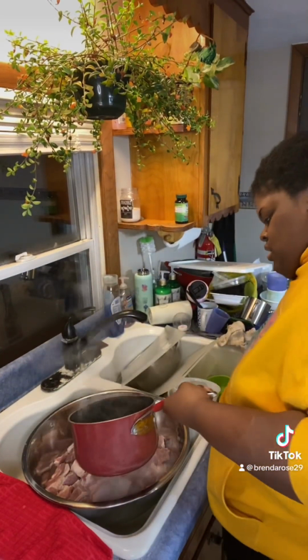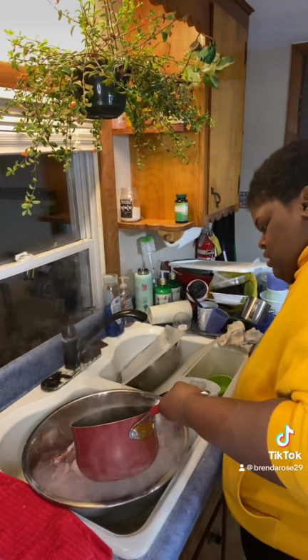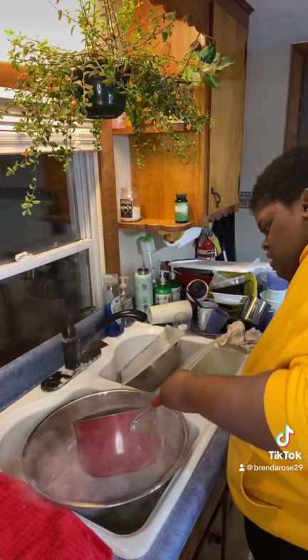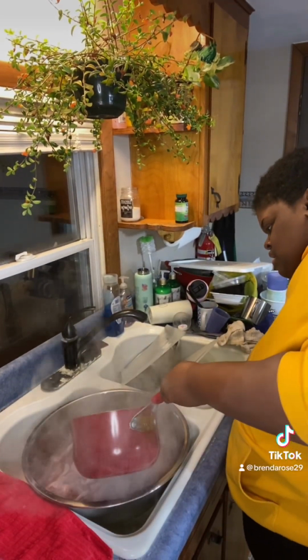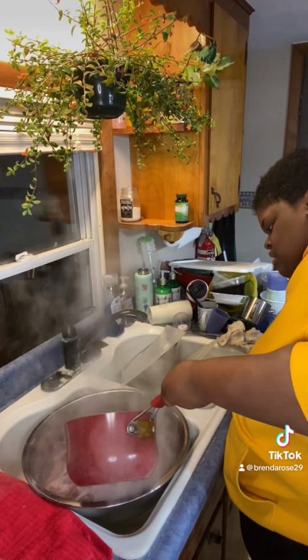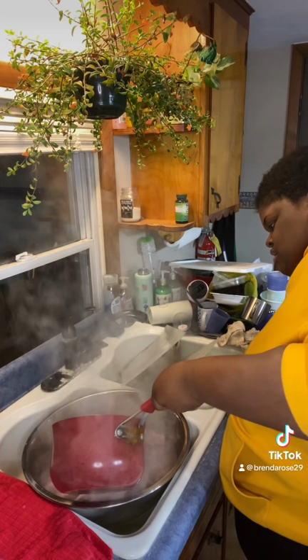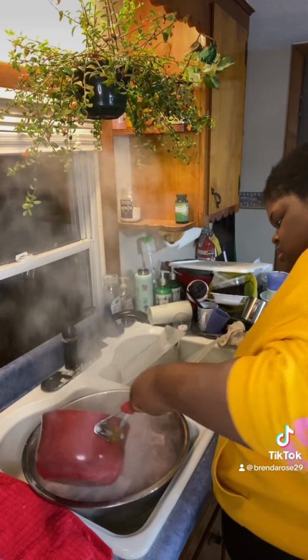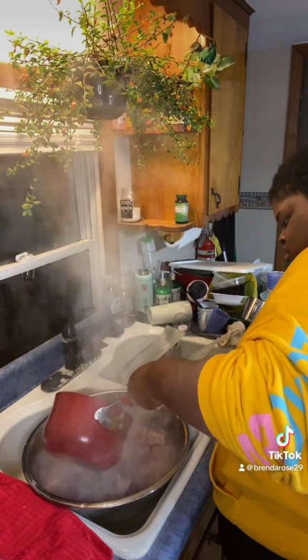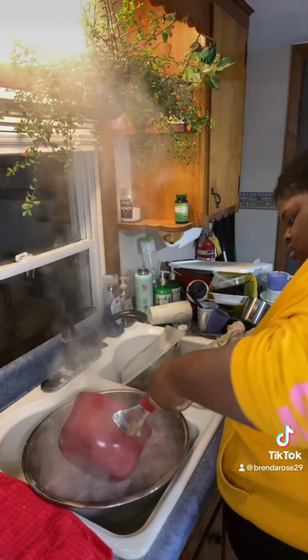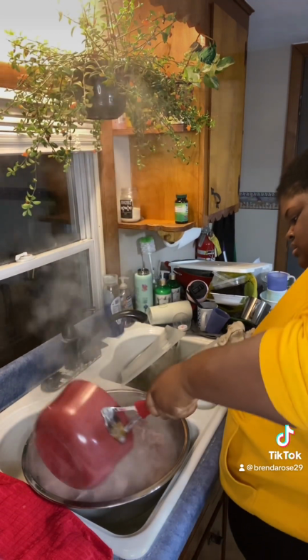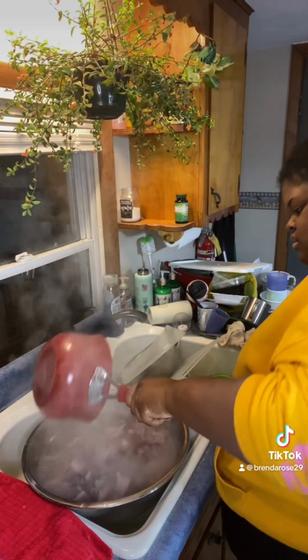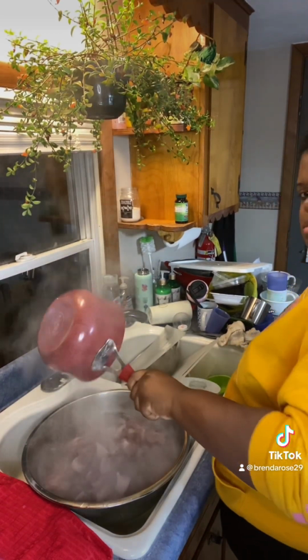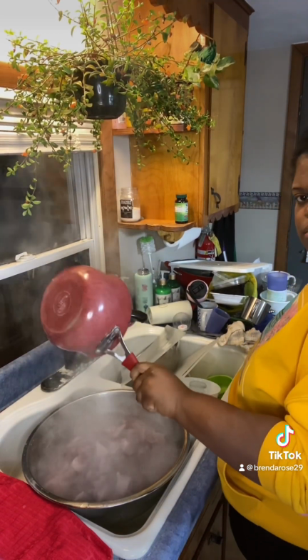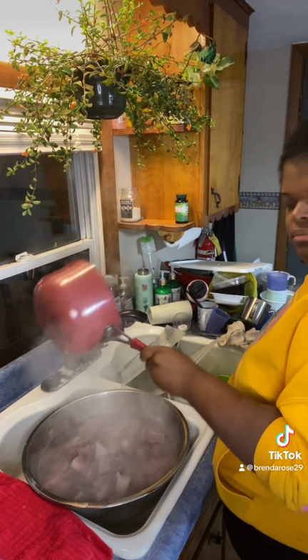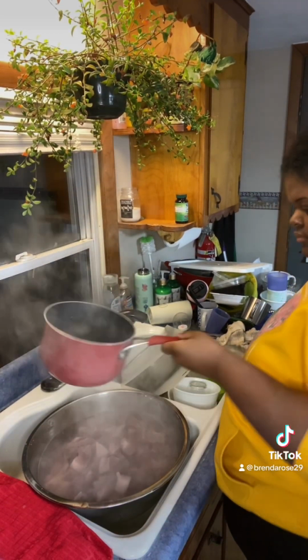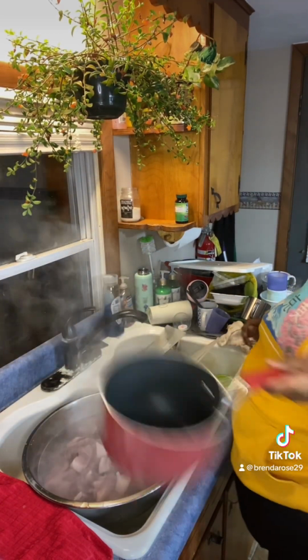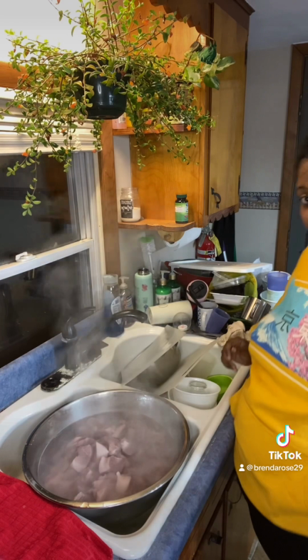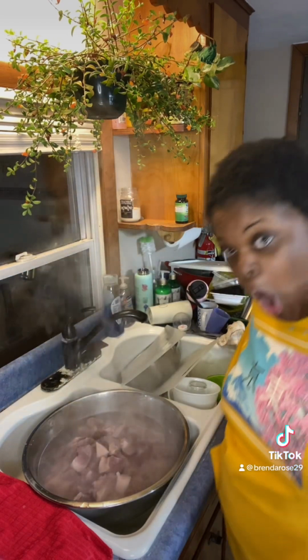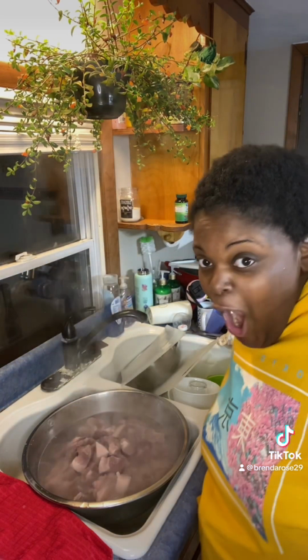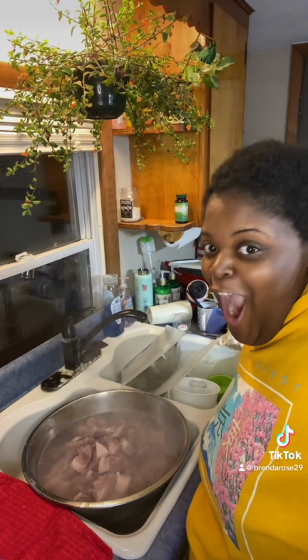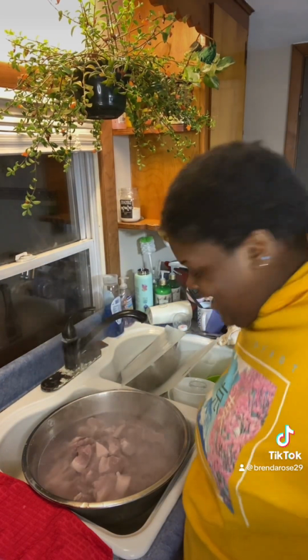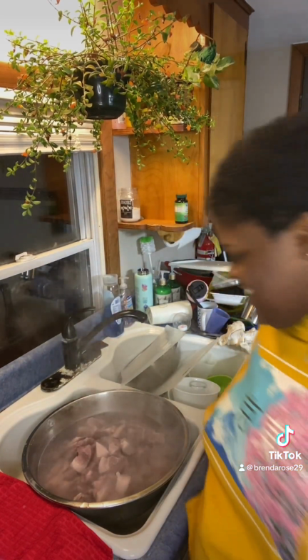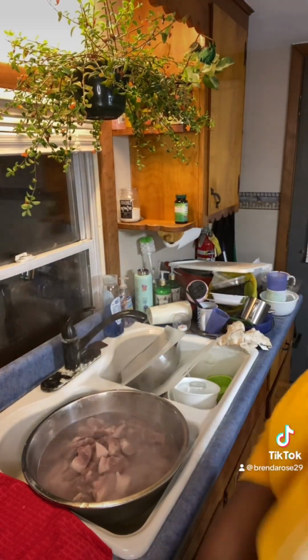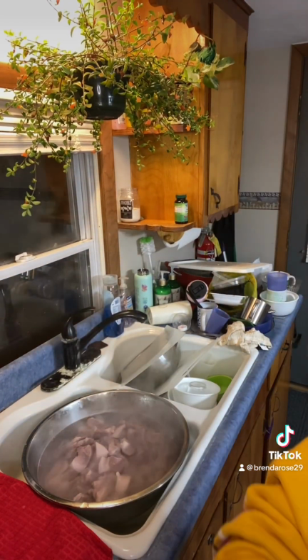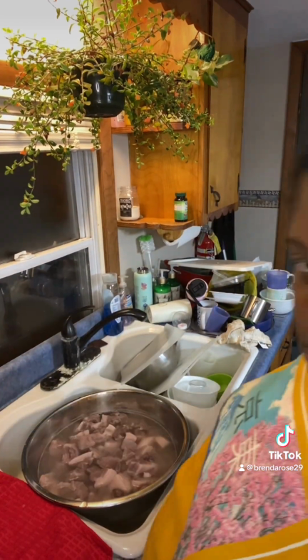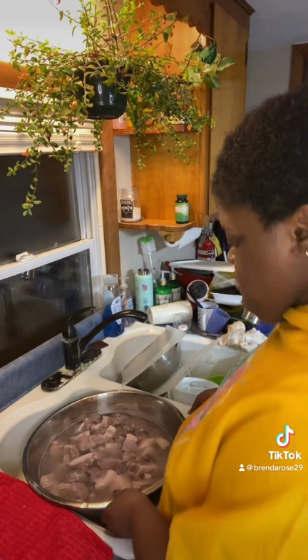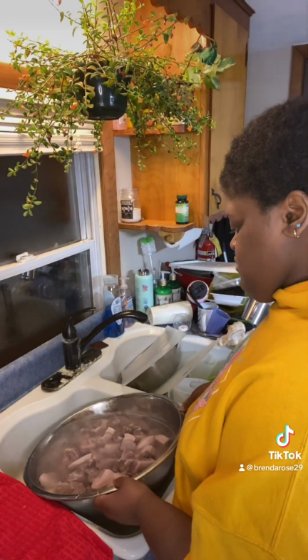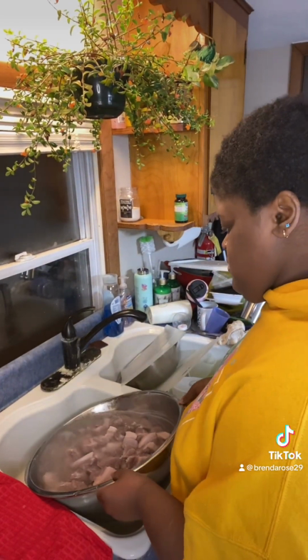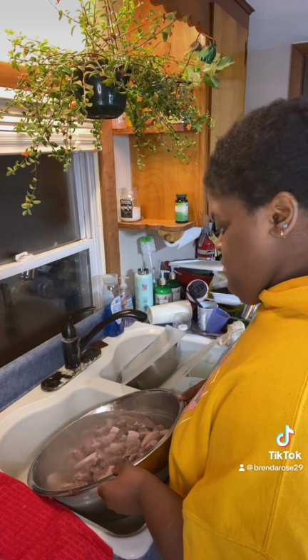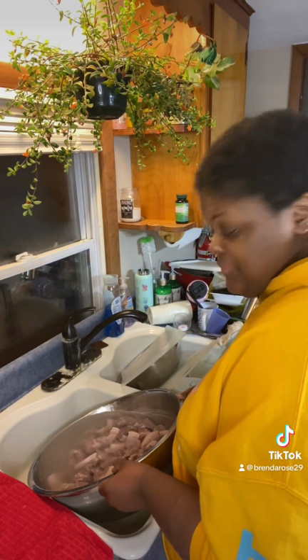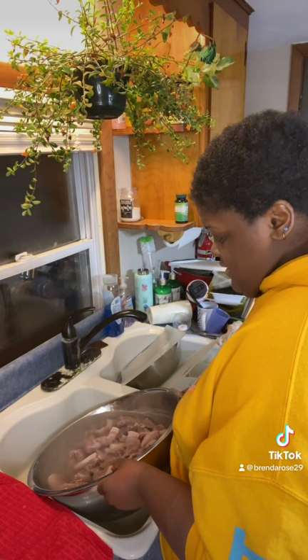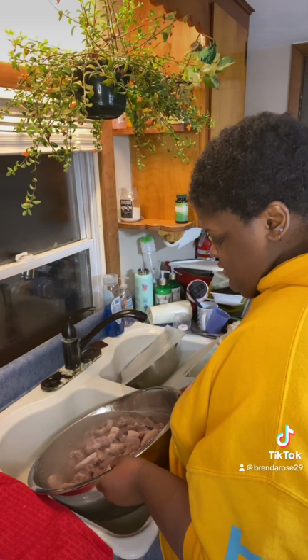And then you're gonna blanch your pork shoulder with some boiling water. I don't know why, but do it. Just do it. And then you pour that out as well.